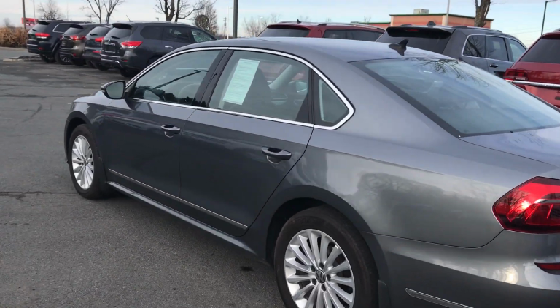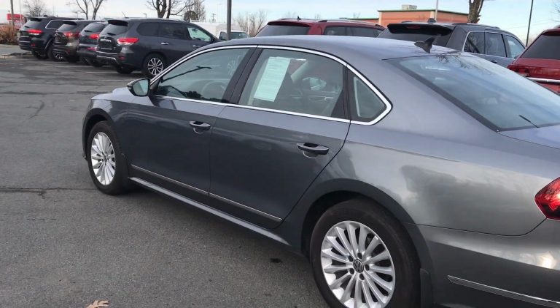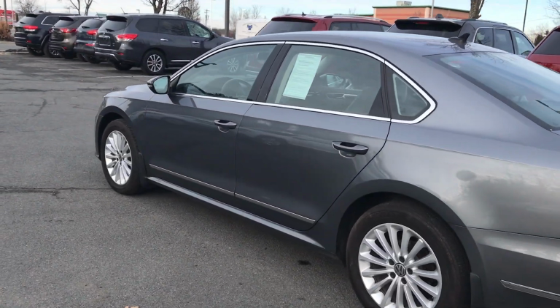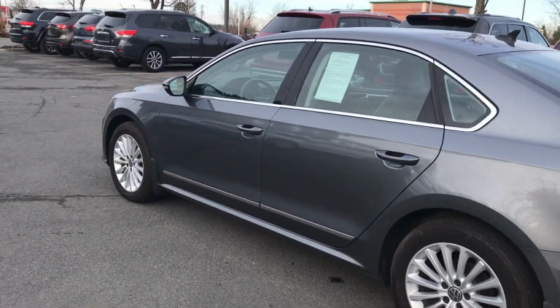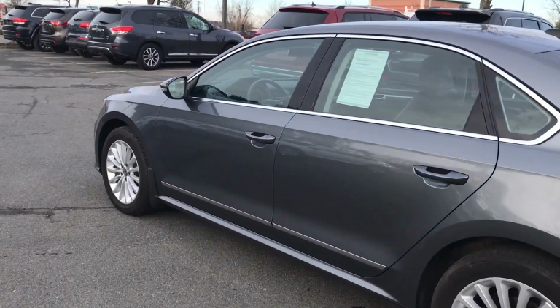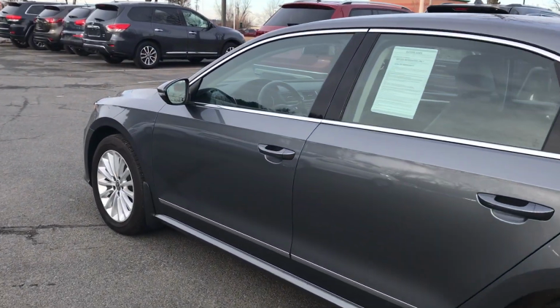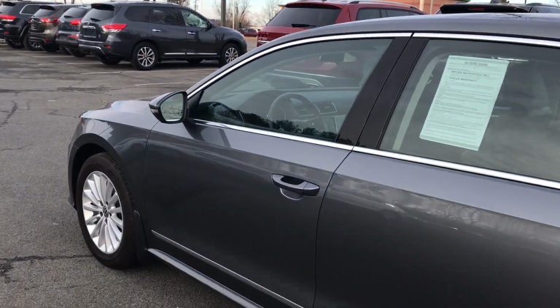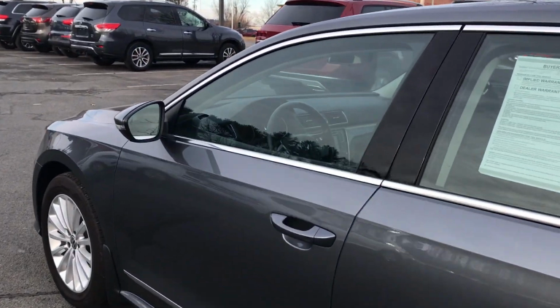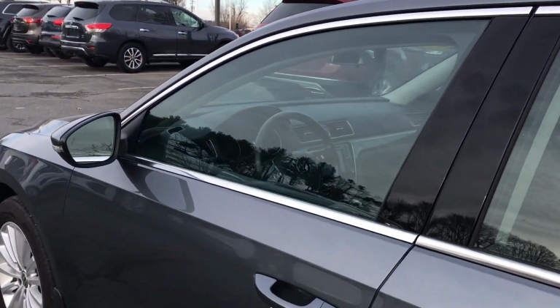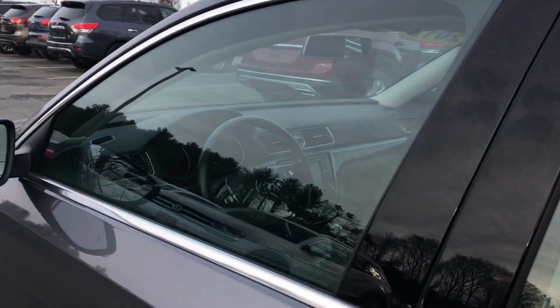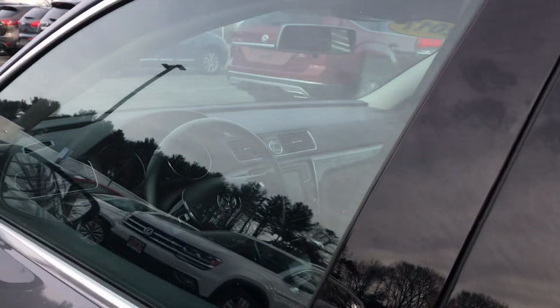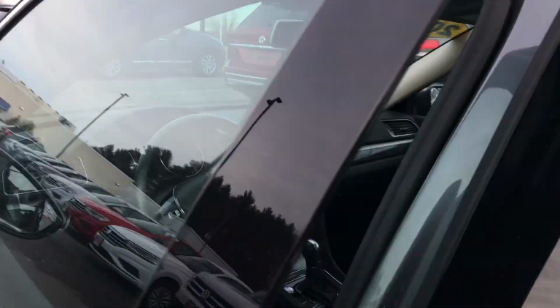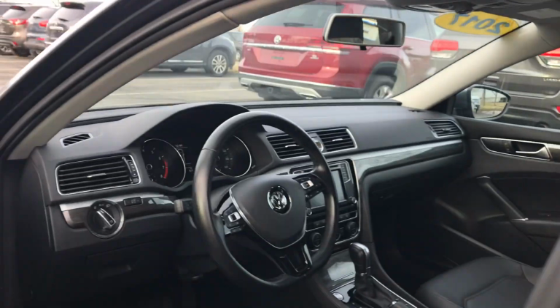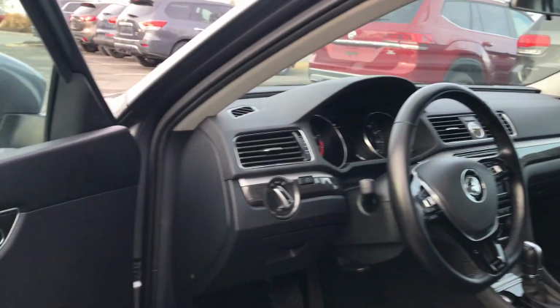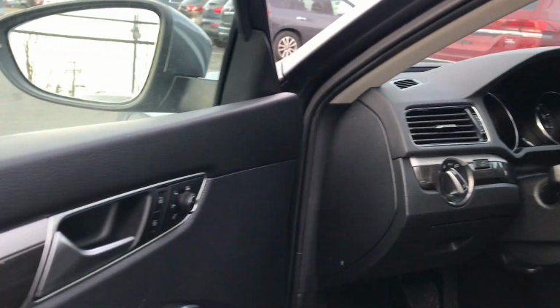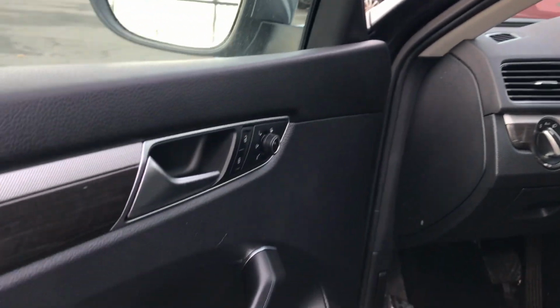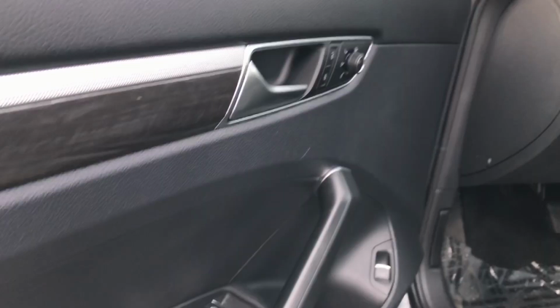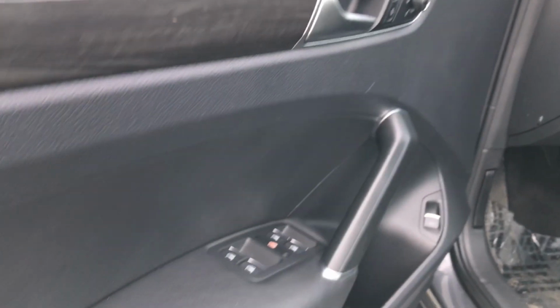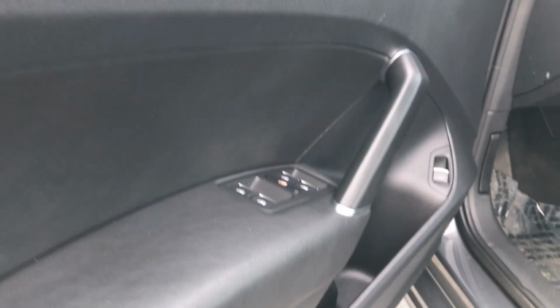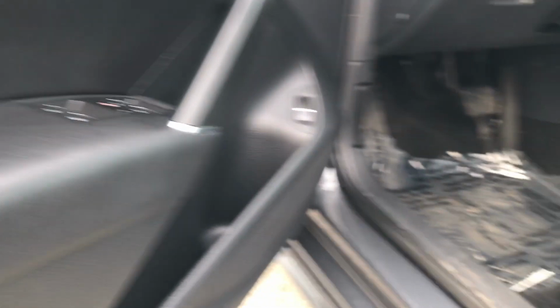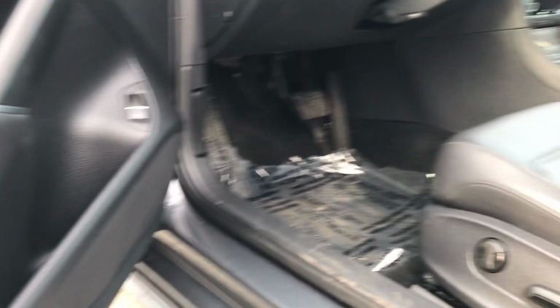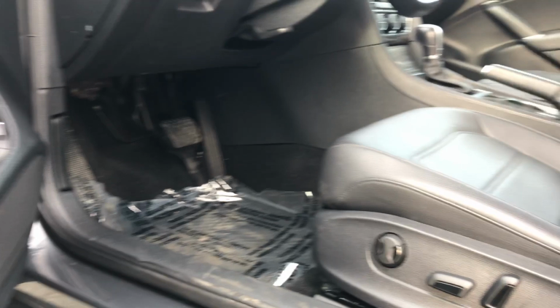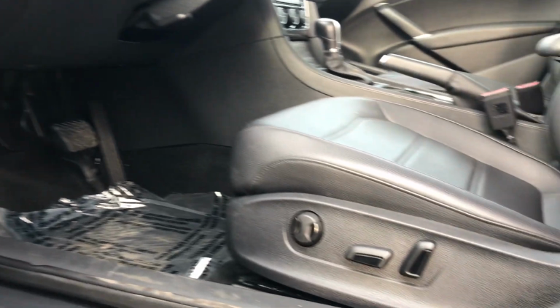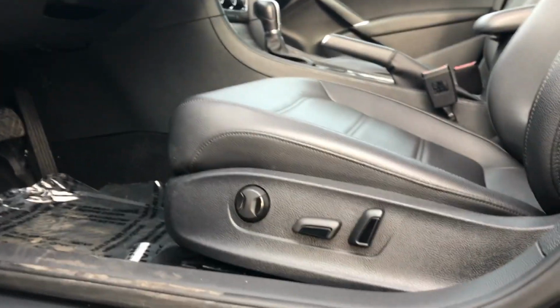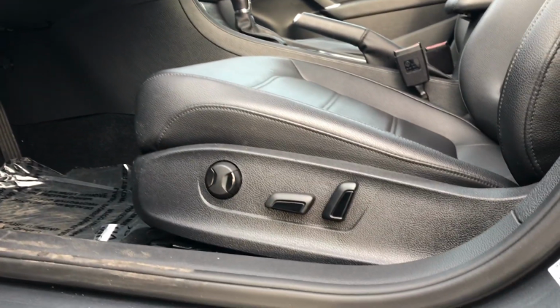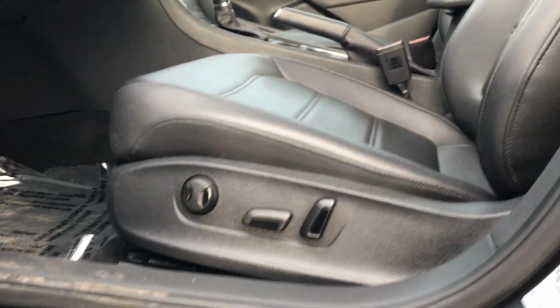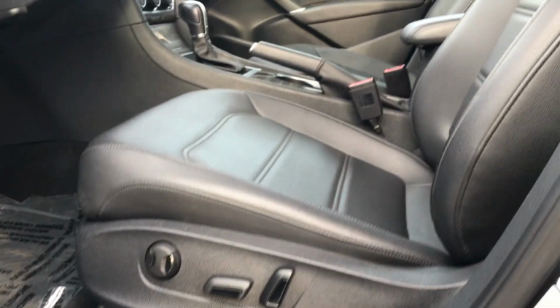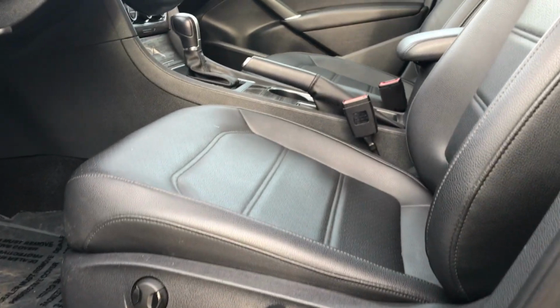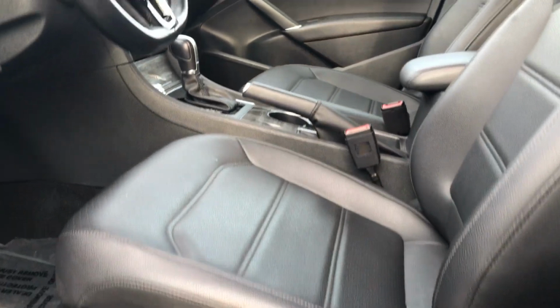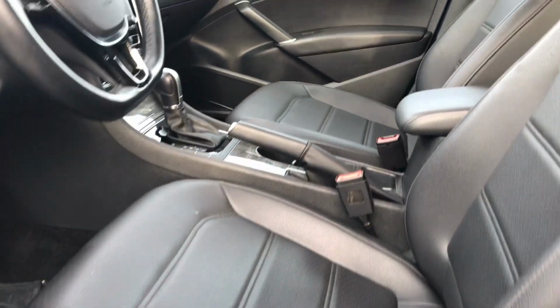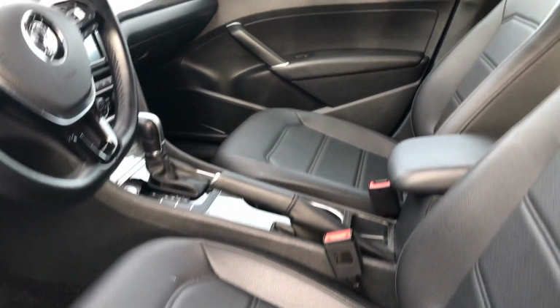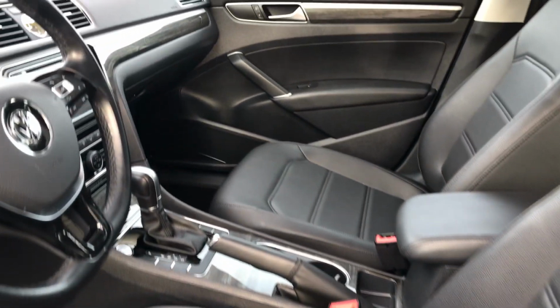We'll check out the interior in just a second. Power equipment on the inside — here are your power equipment switches. Power seat on the driver's side, so power windows, locks, and power seat including powered lumbar.